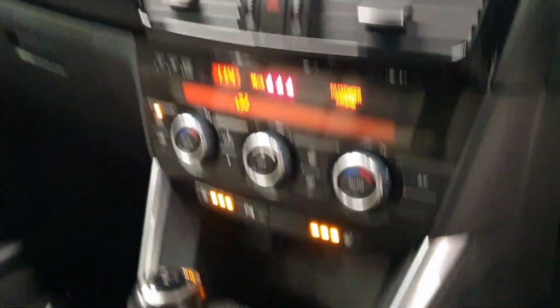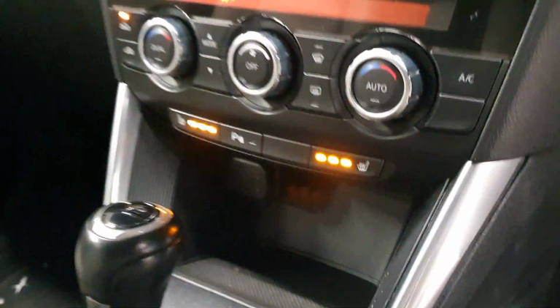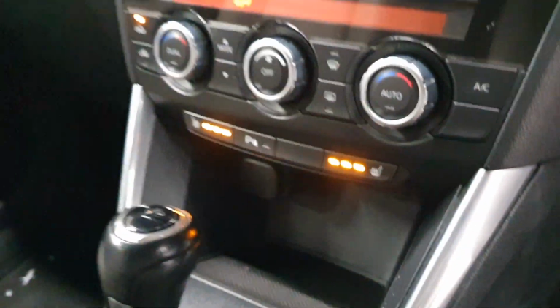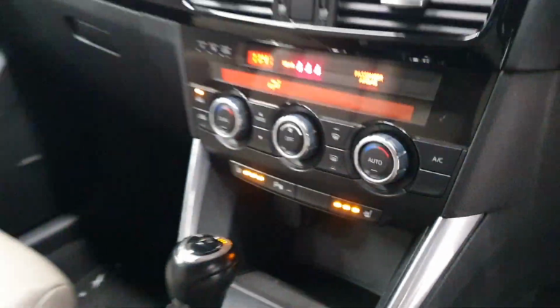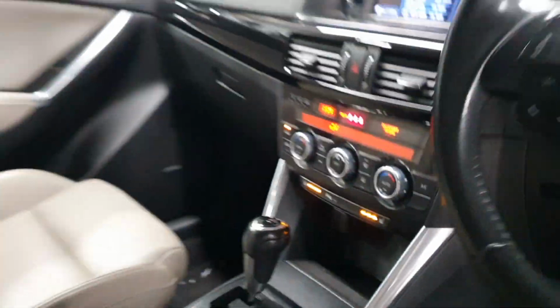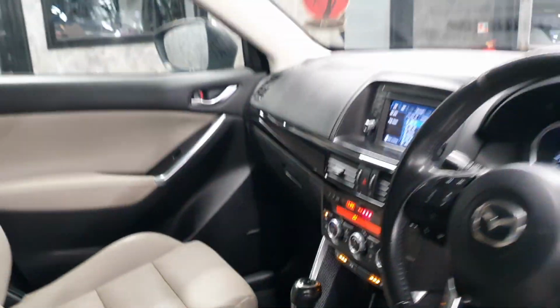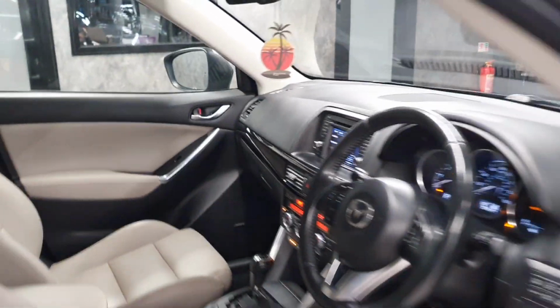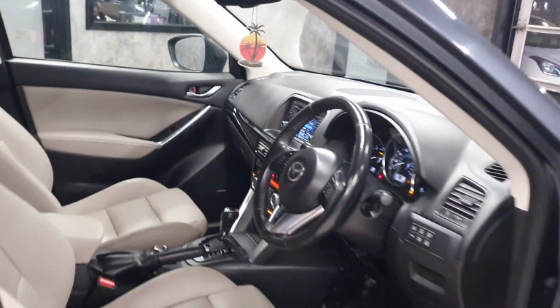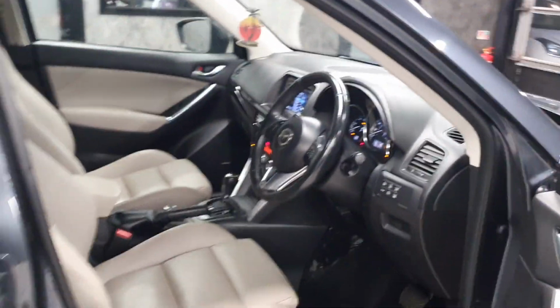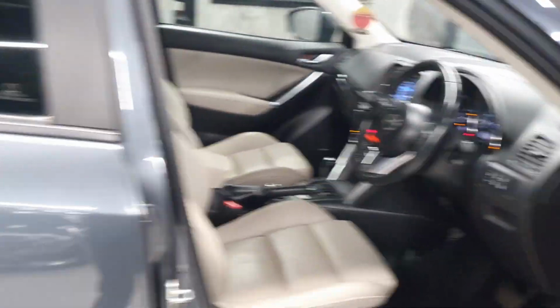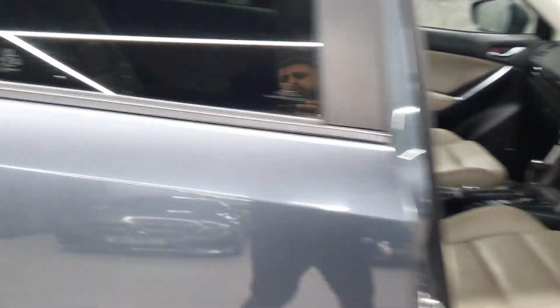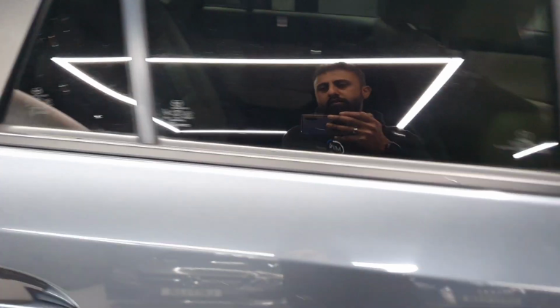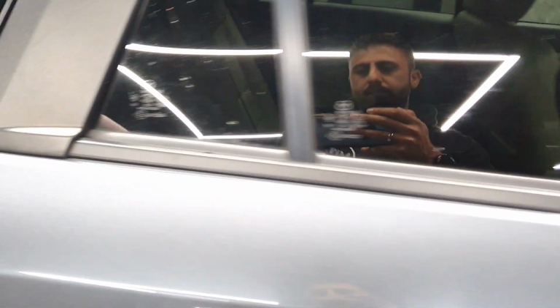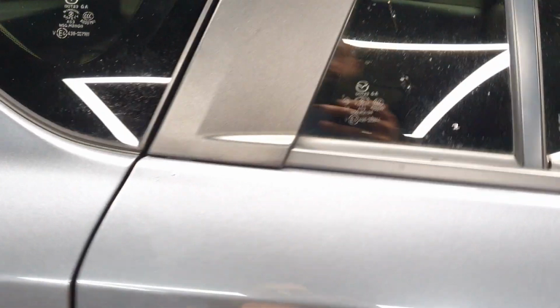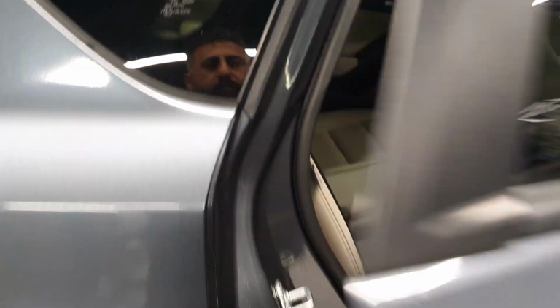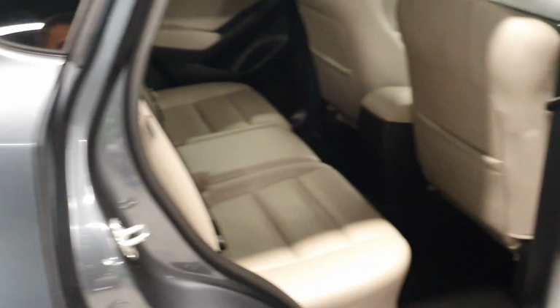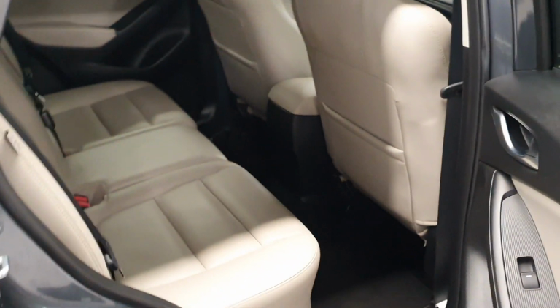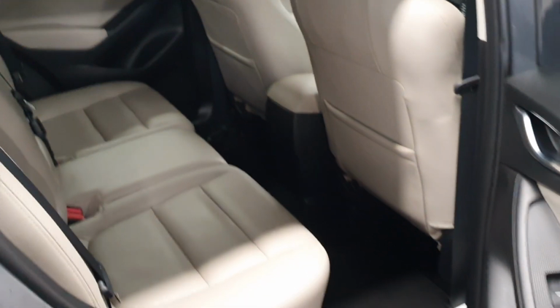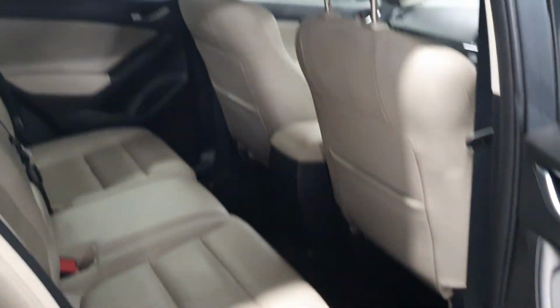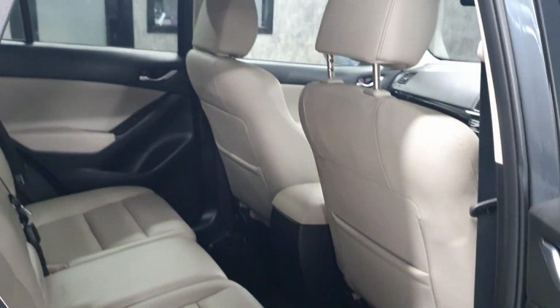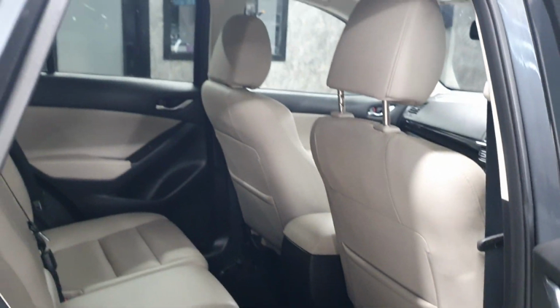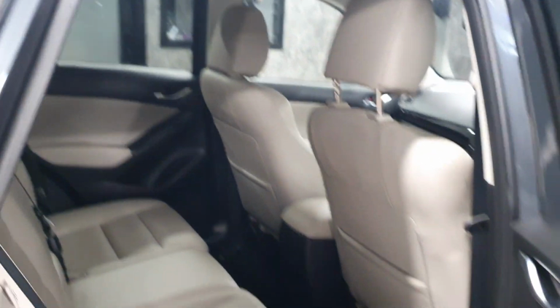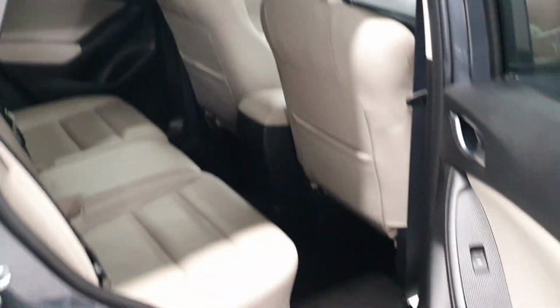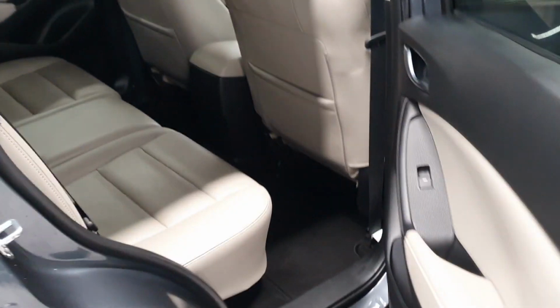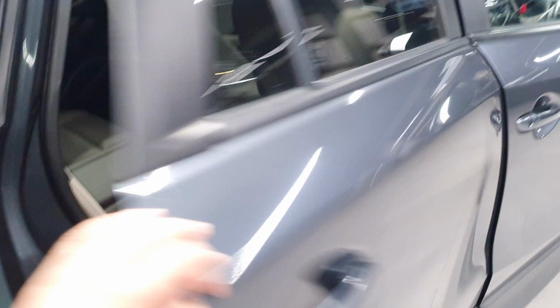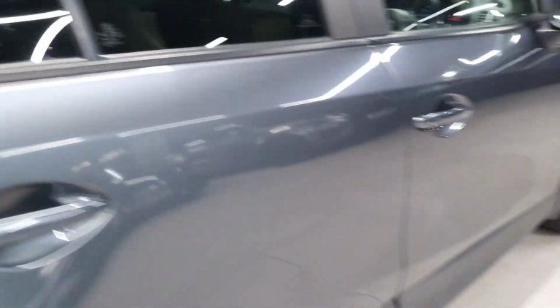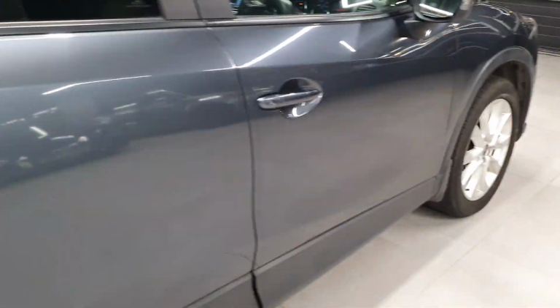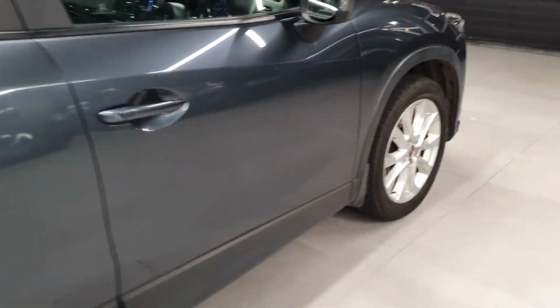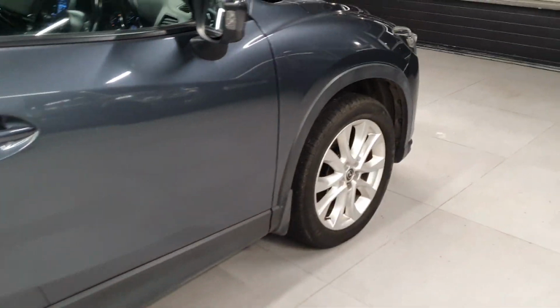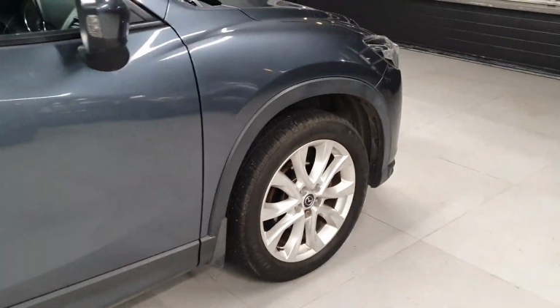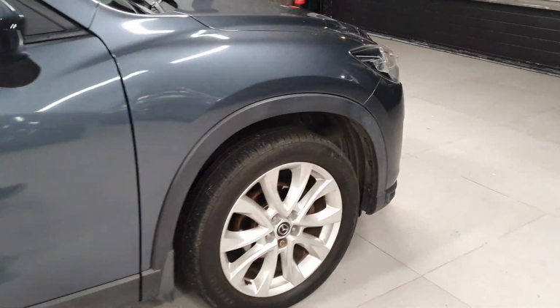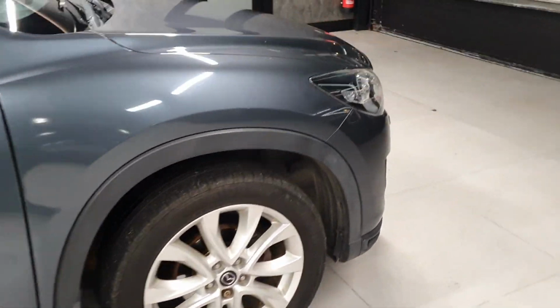There are heated seats and dual climate control. Overall it's a very clean, very well looked after car.